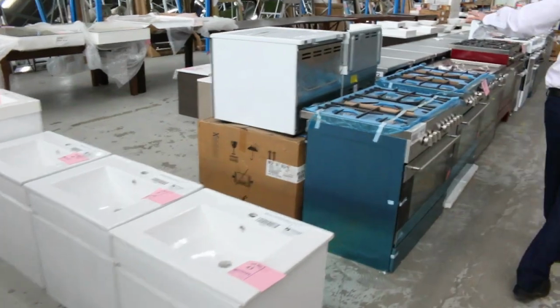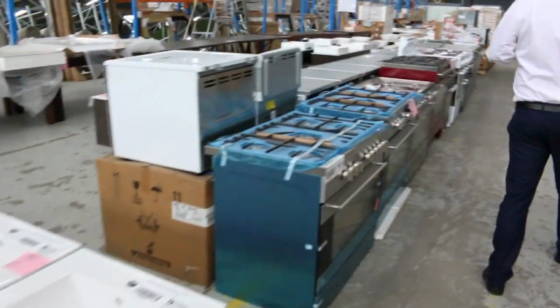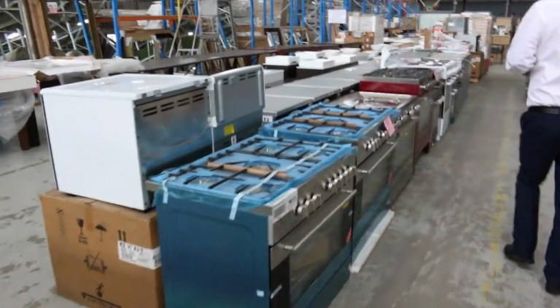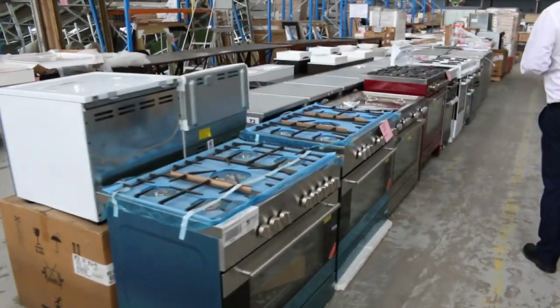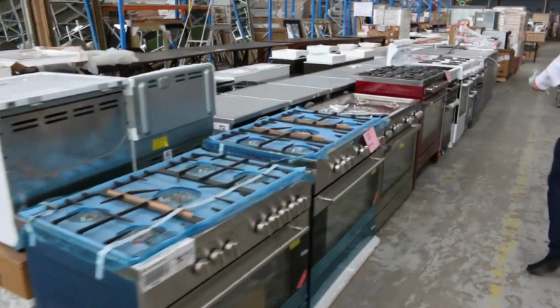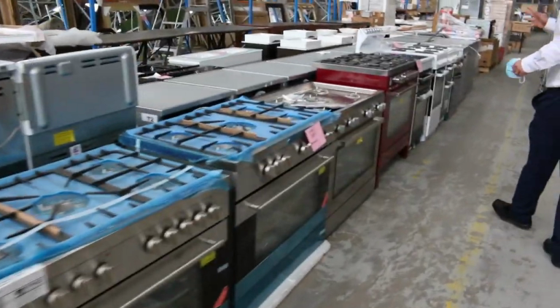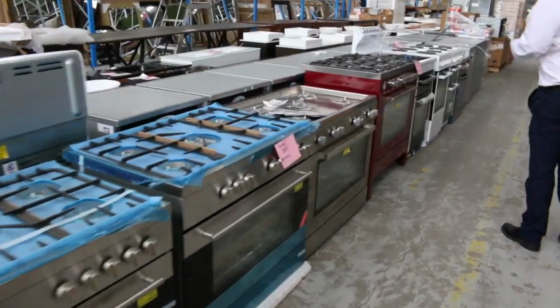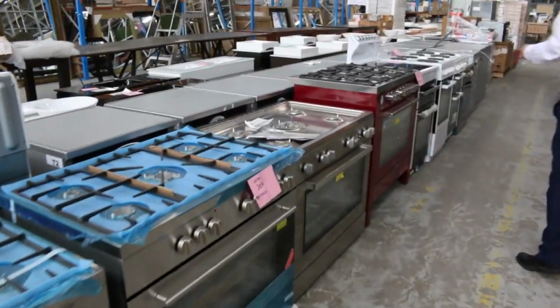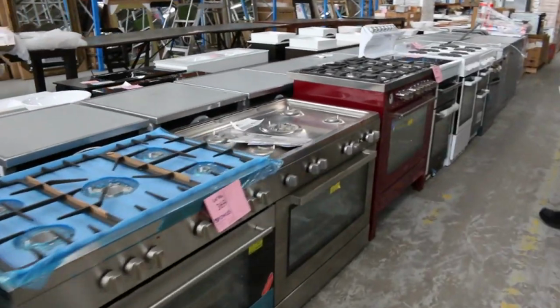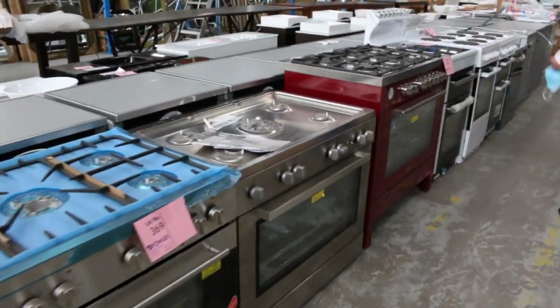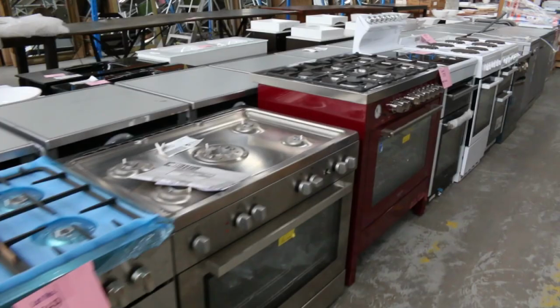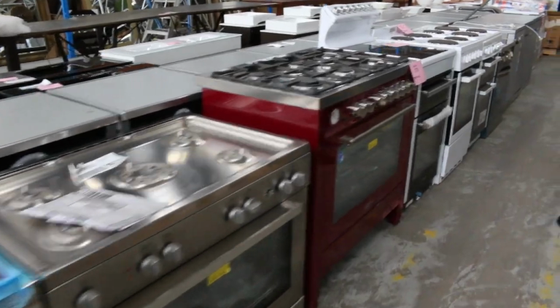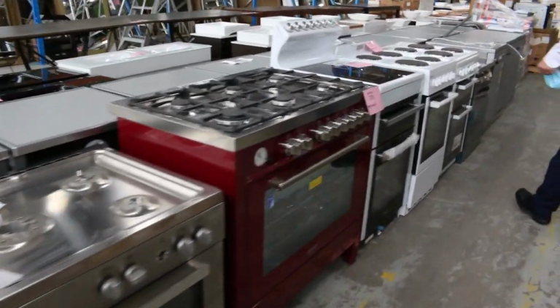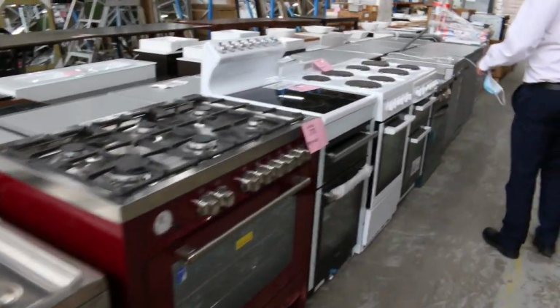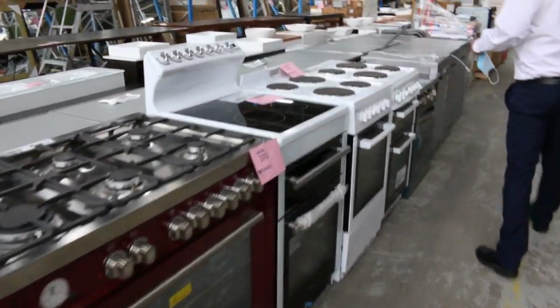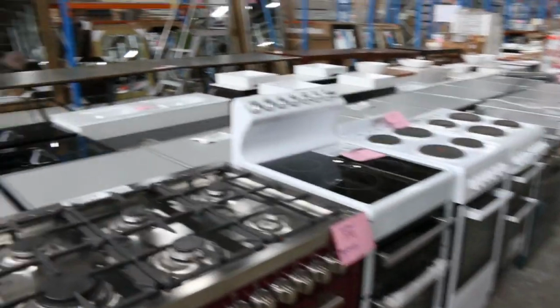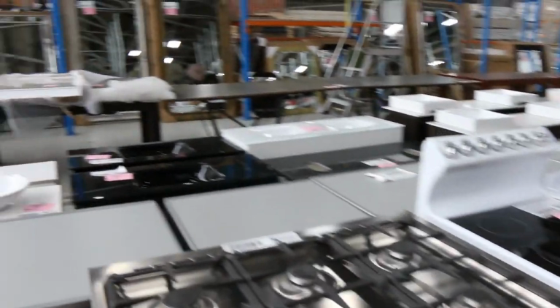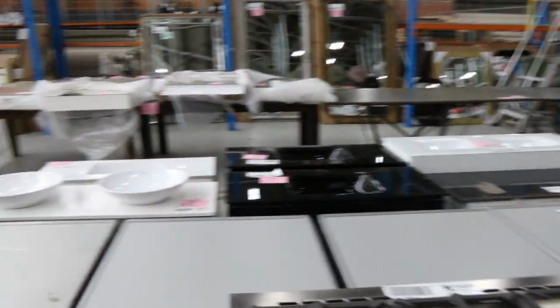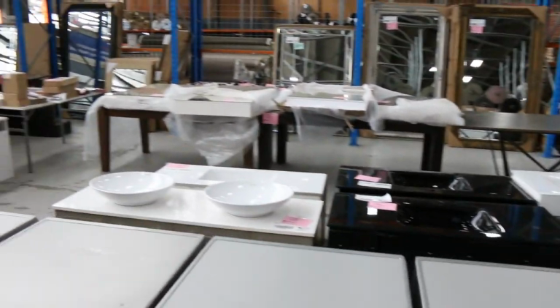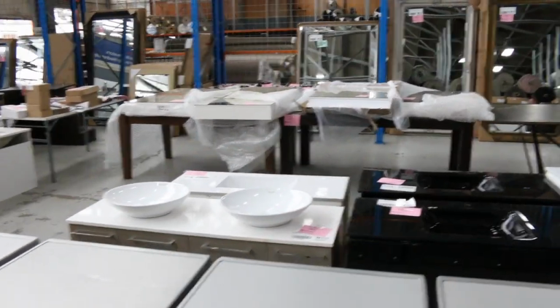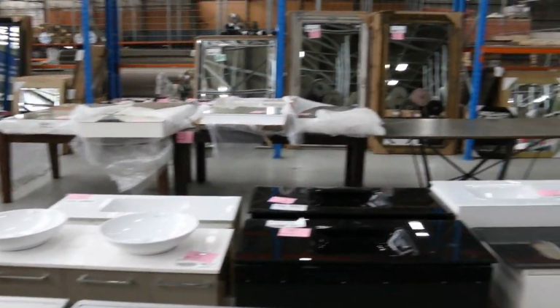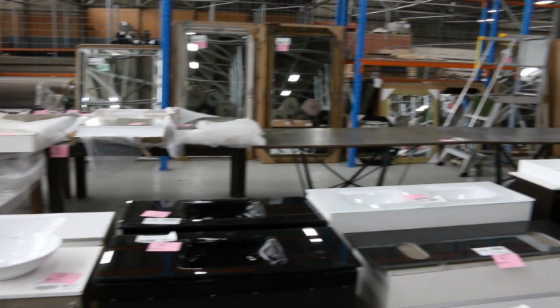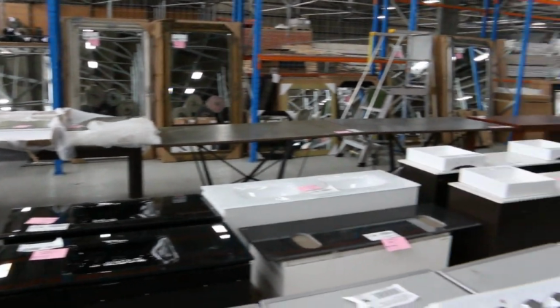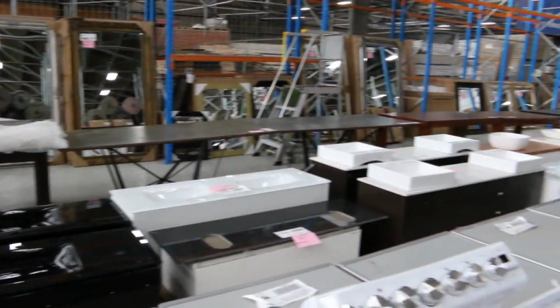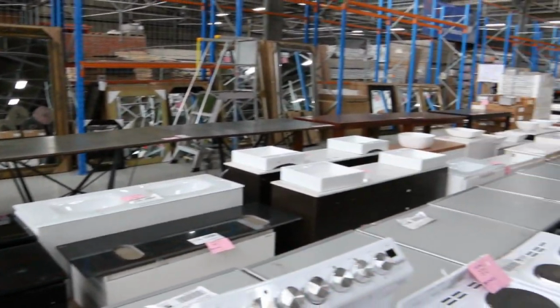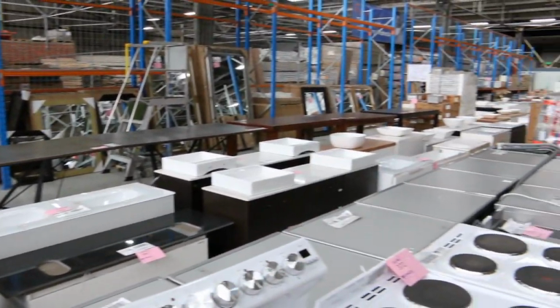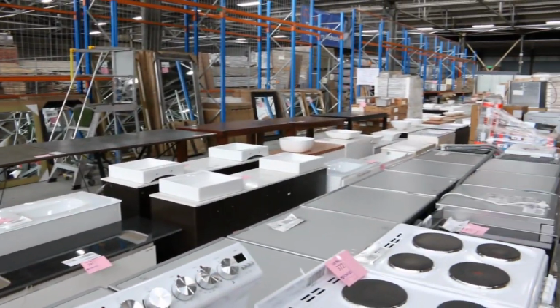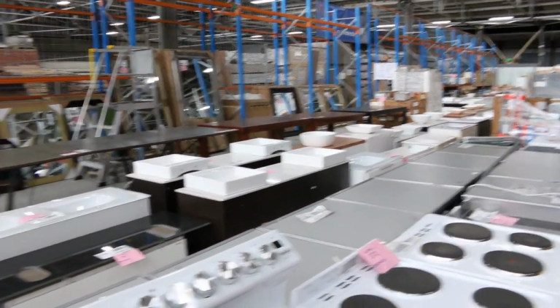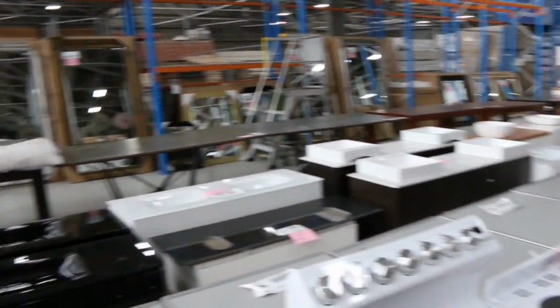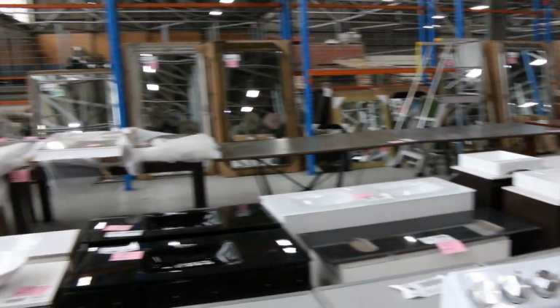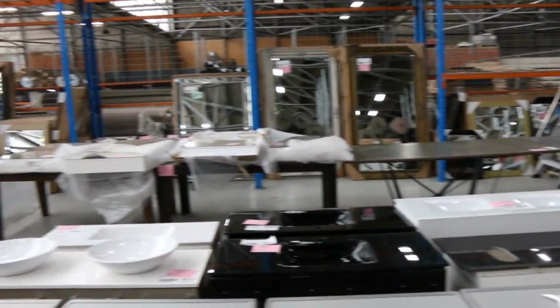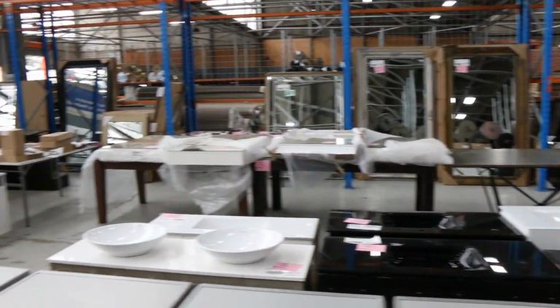Plenty of cooktops — heaps and heaps of cooktops. You can view all of this online. All you've got to do is click 'view items' and you'll be able to view each individual item, then you can call up and order the item or send an email.